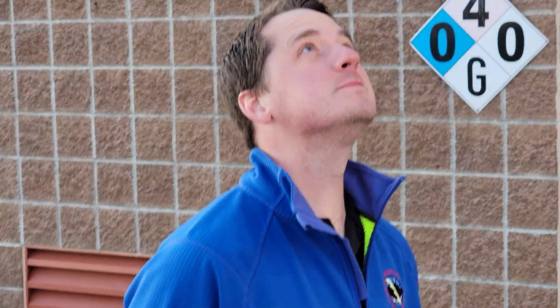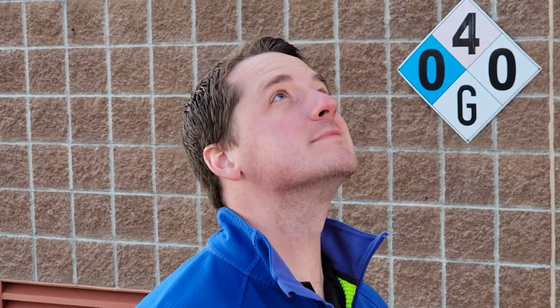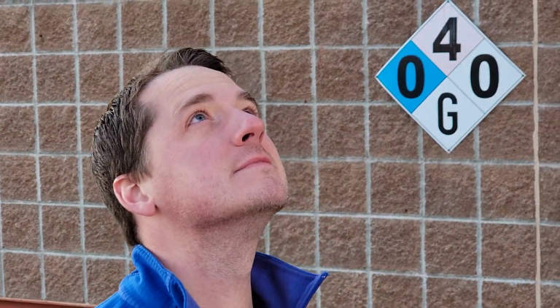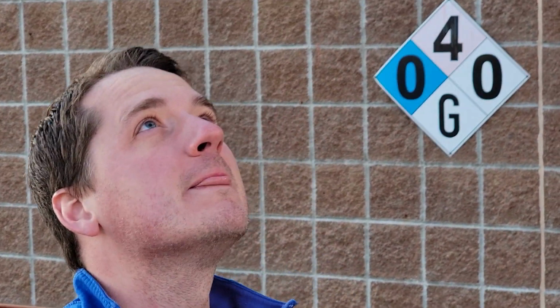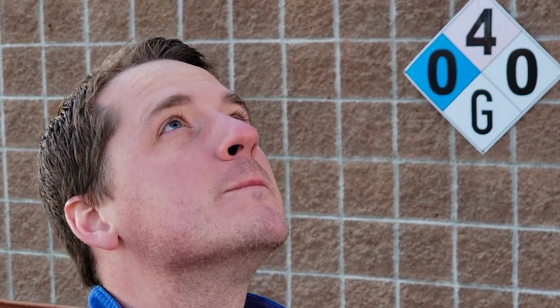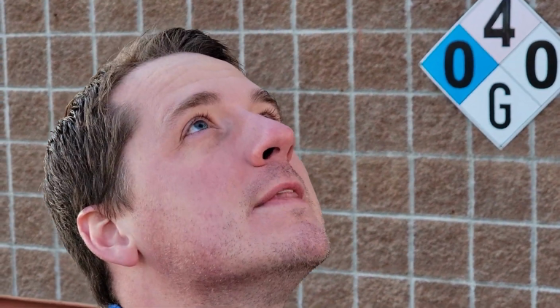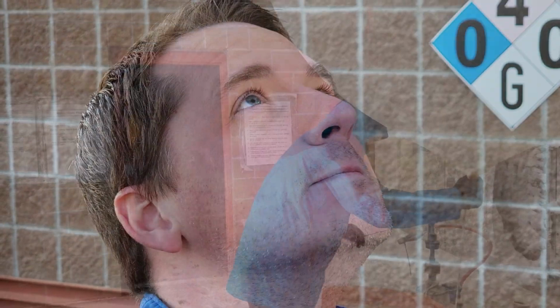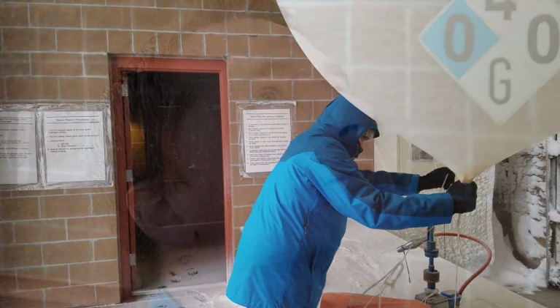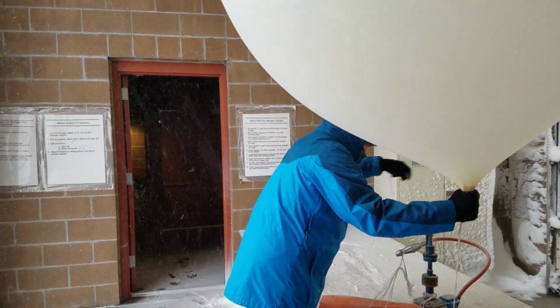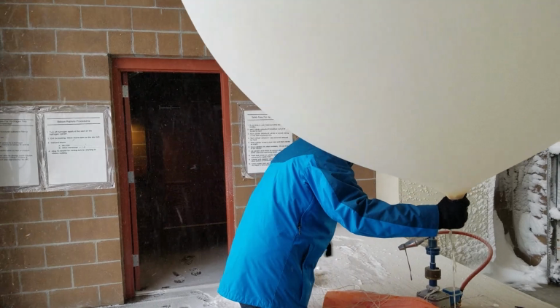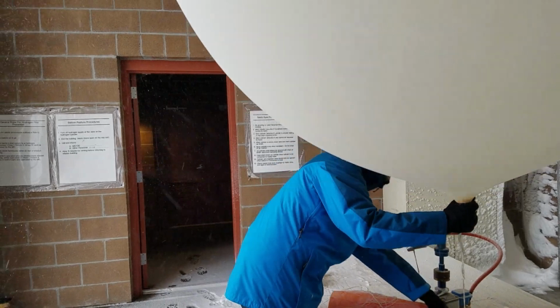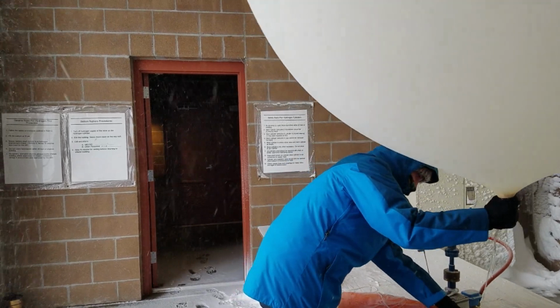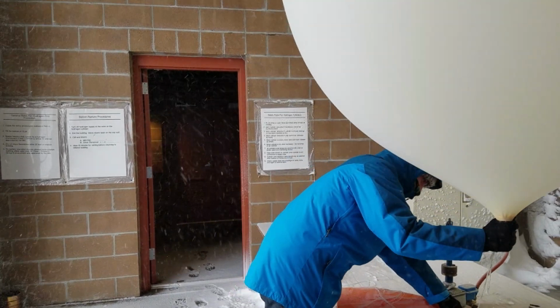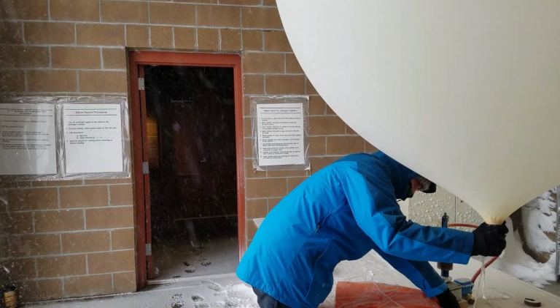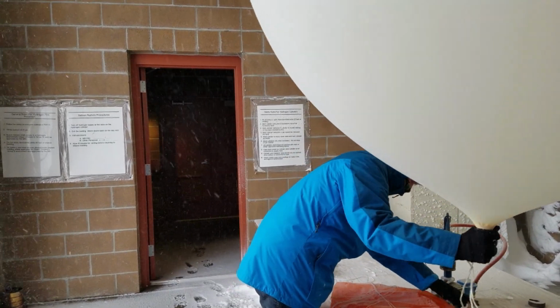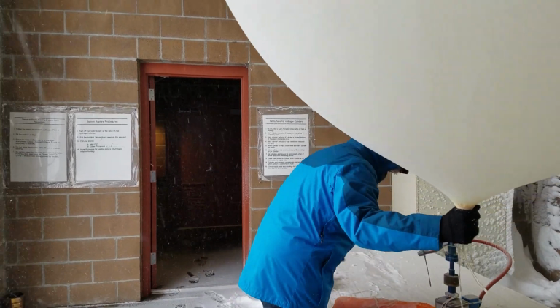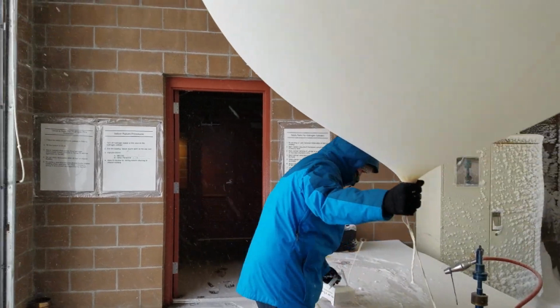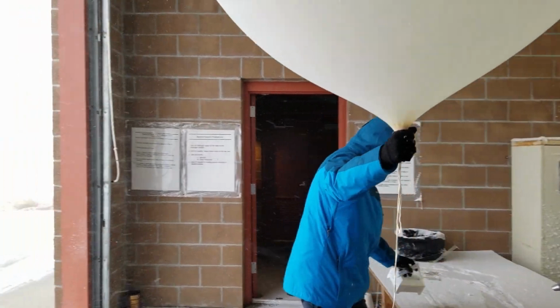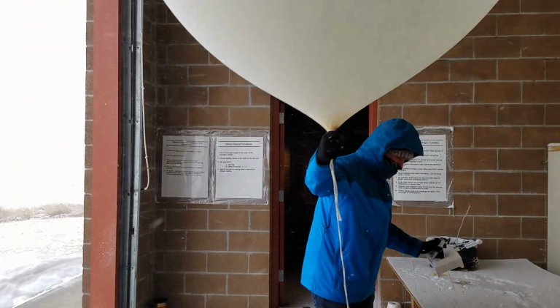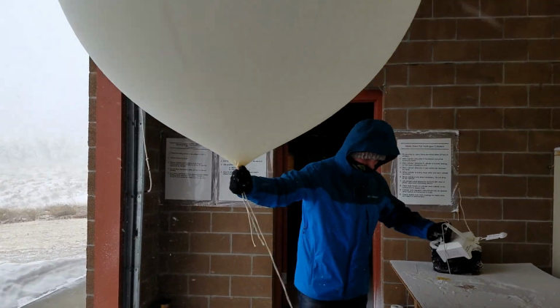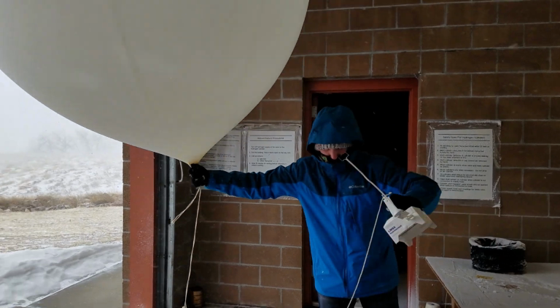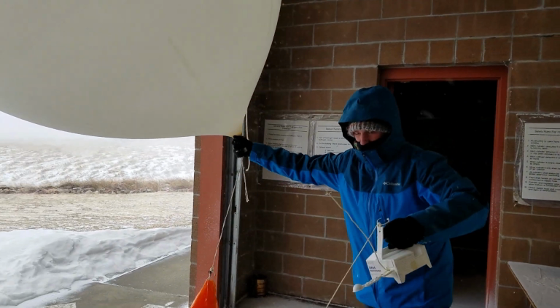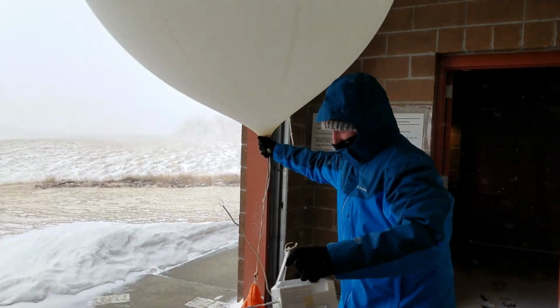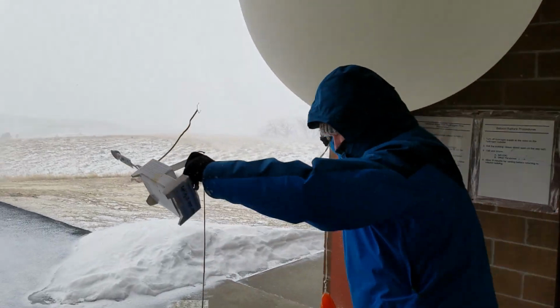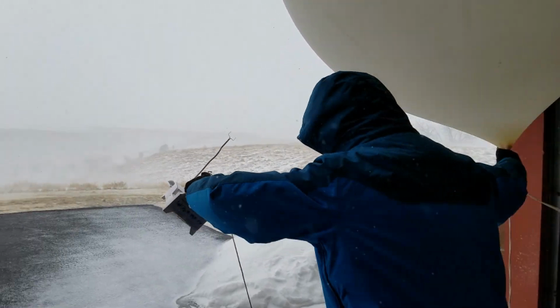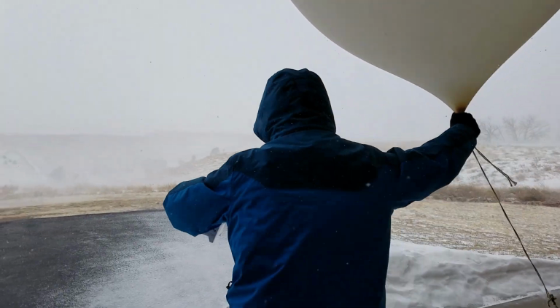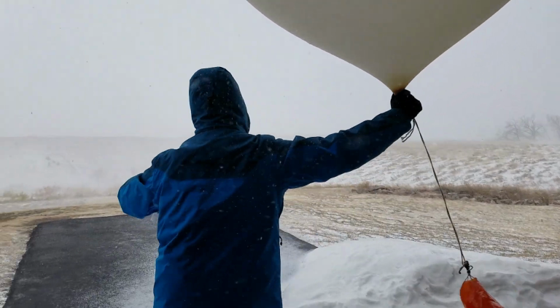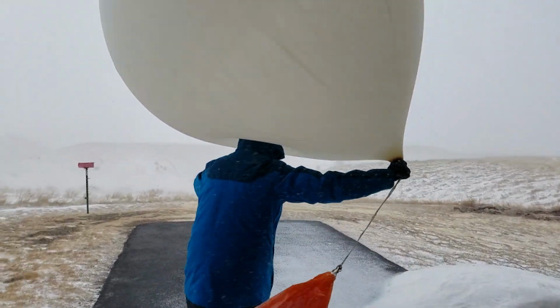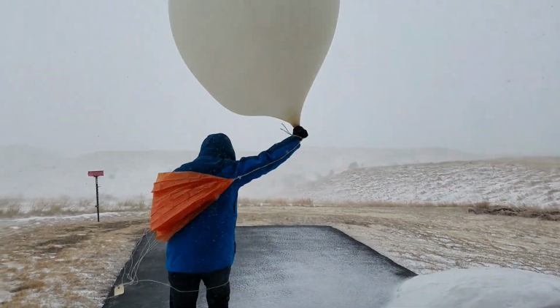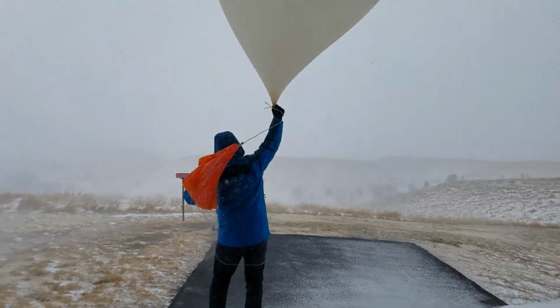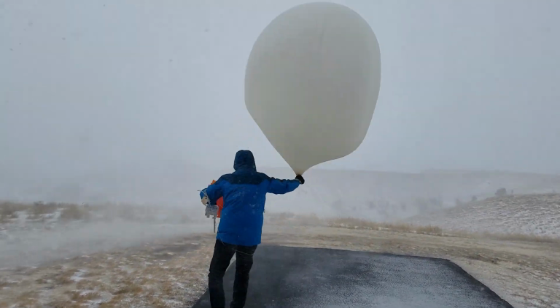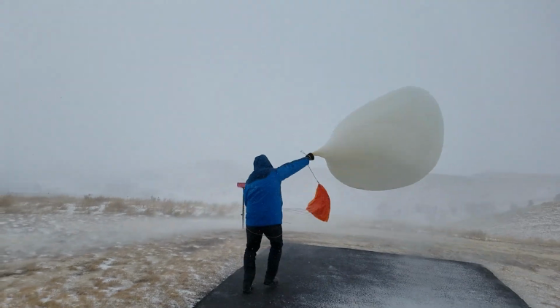Shane loves balloons. Of course, not all of our balloon launches are on nice days. Here are three launches on not so nice days — these launches require significant concentration.